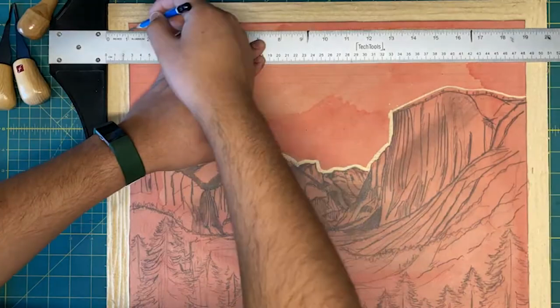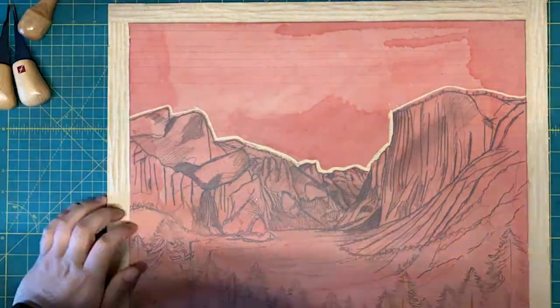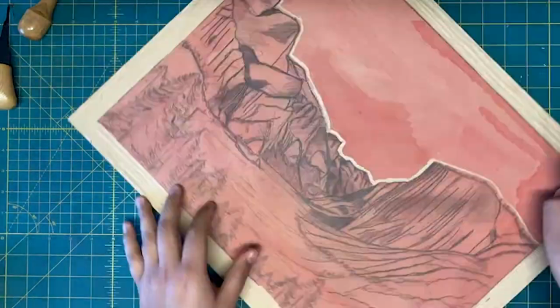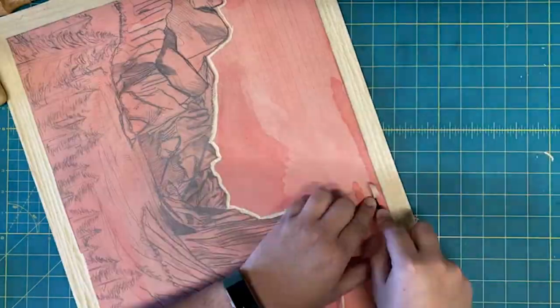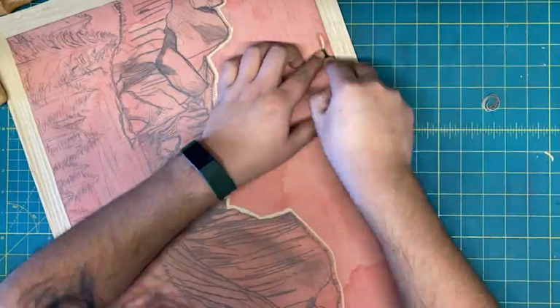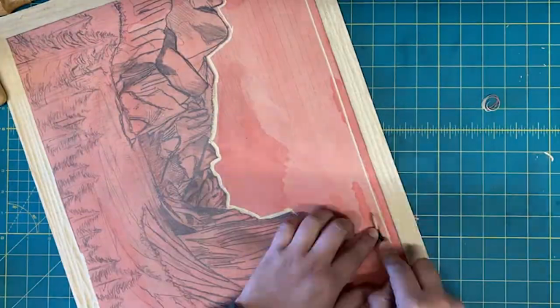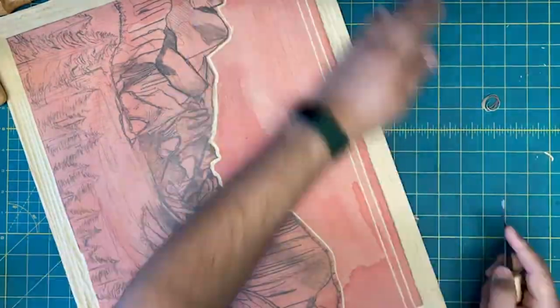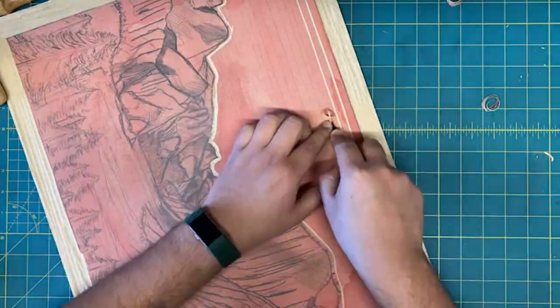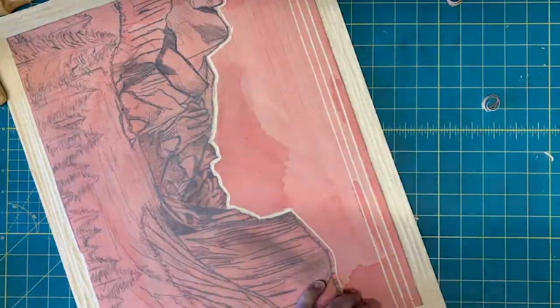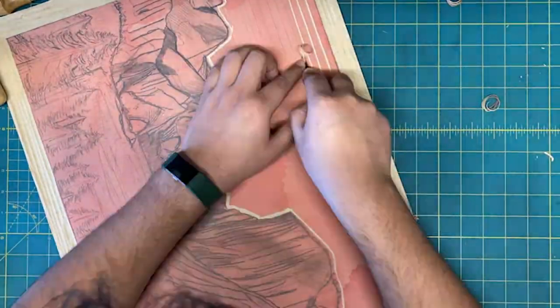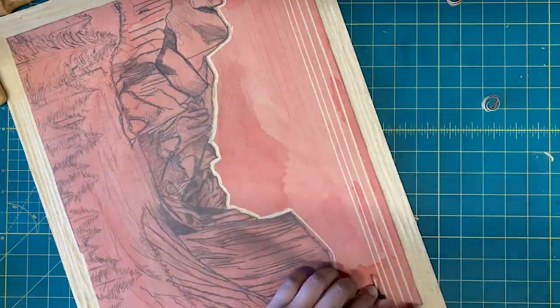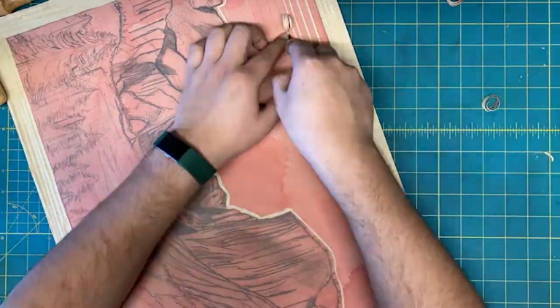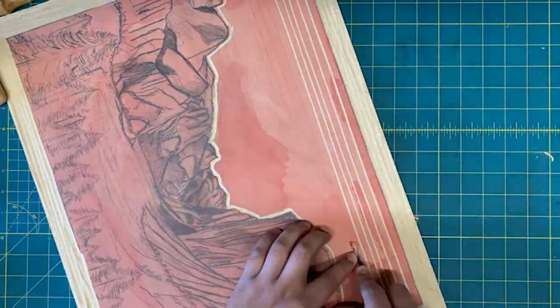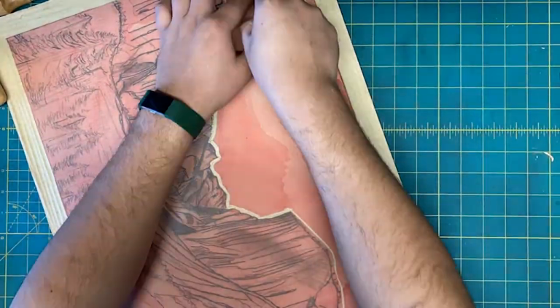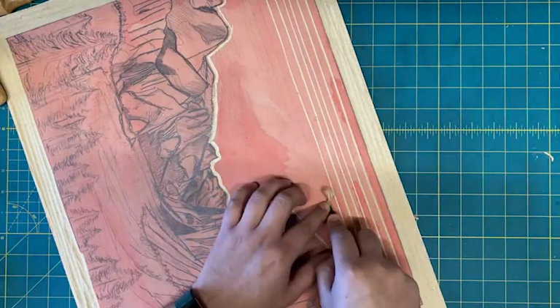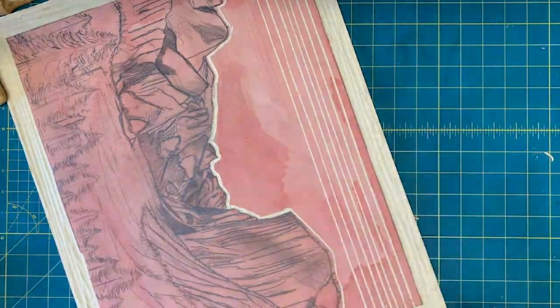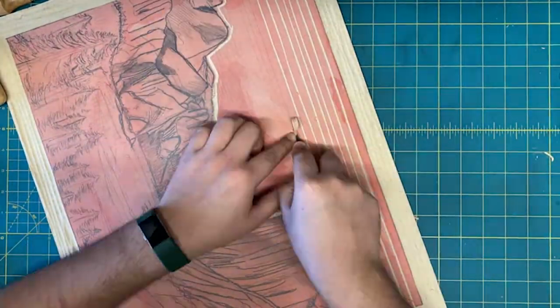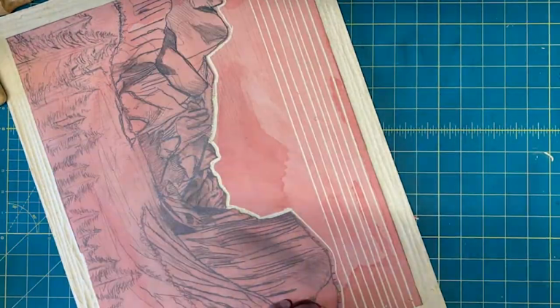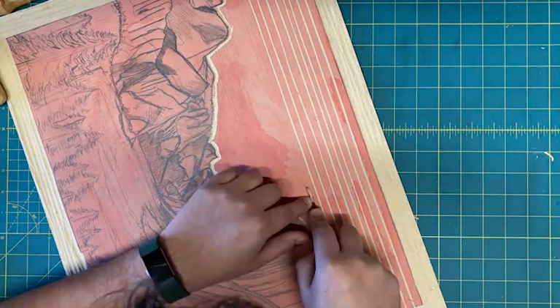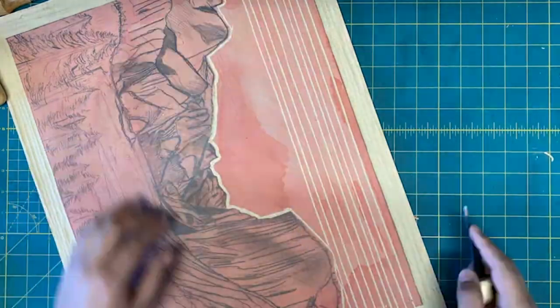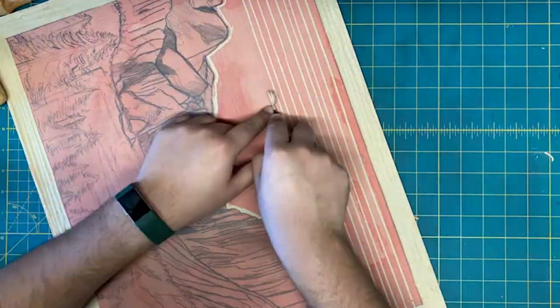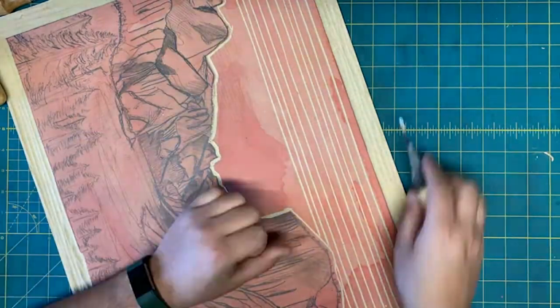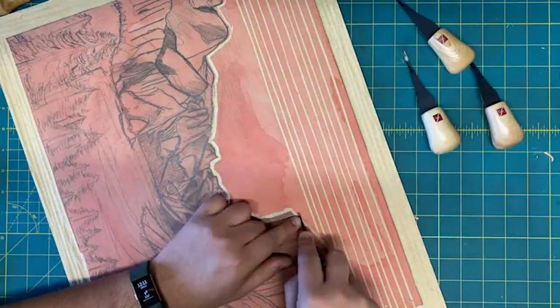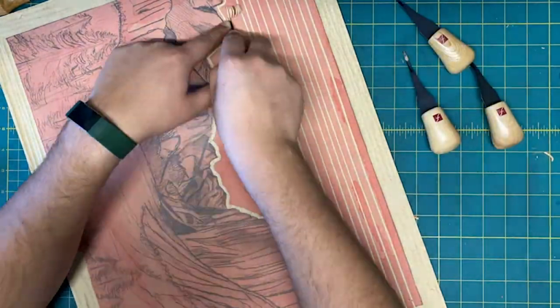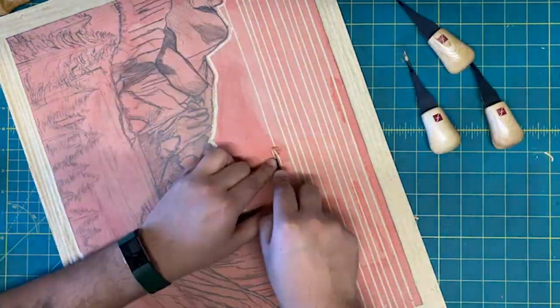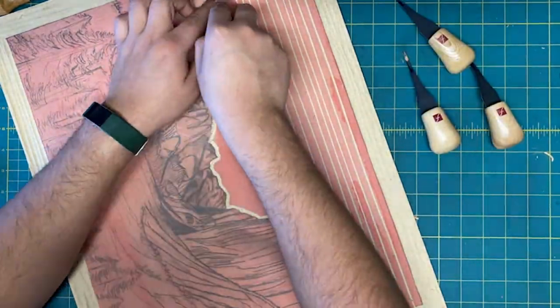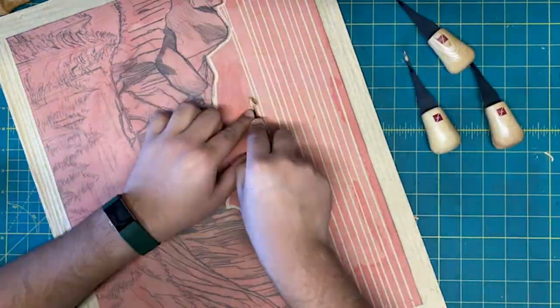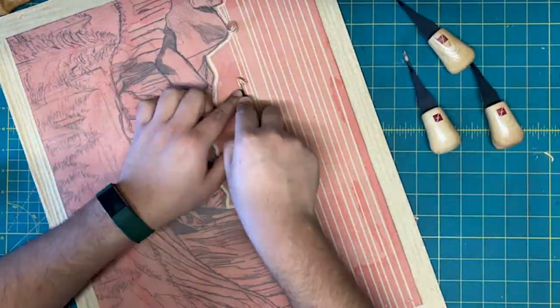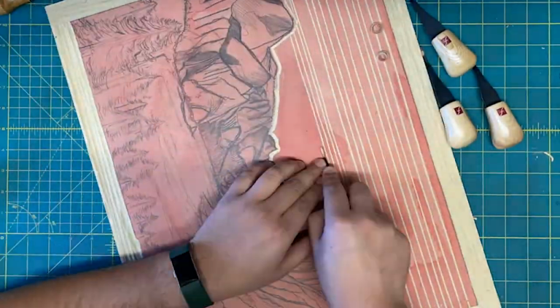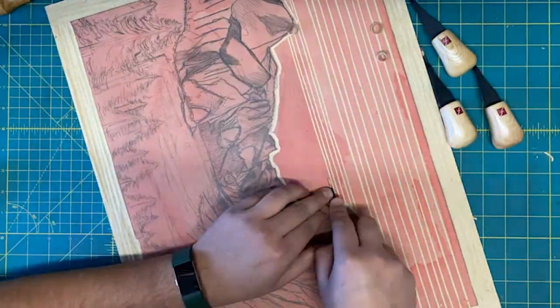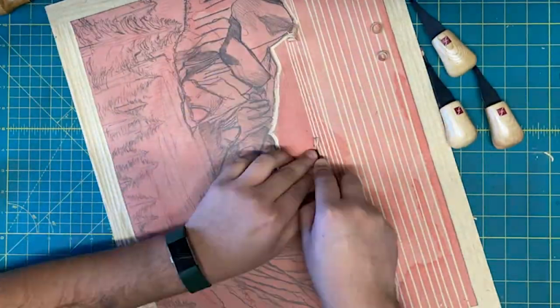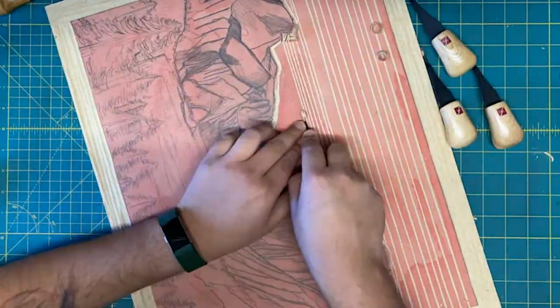All of these images were either drawn in person or drawn from photographs that I took on previous trips to the National Park over the years.